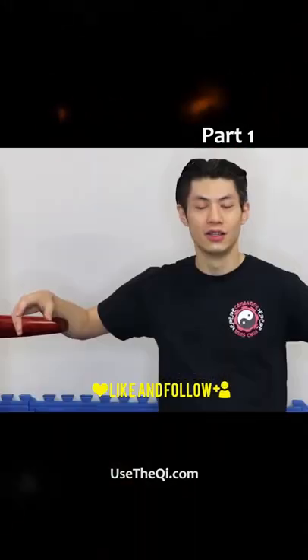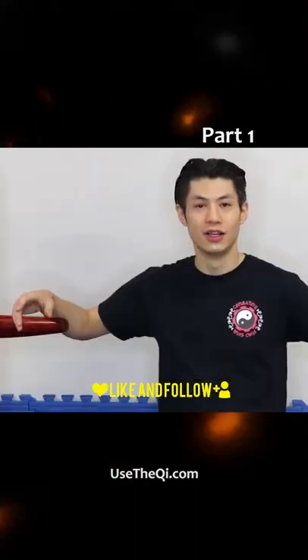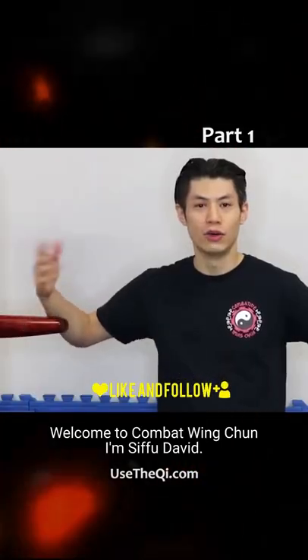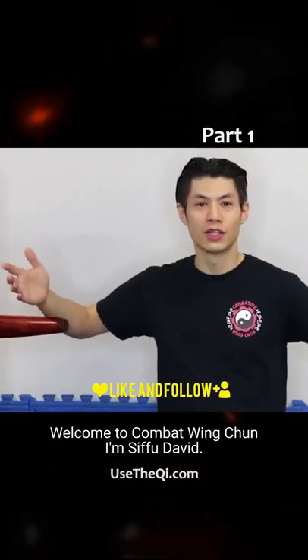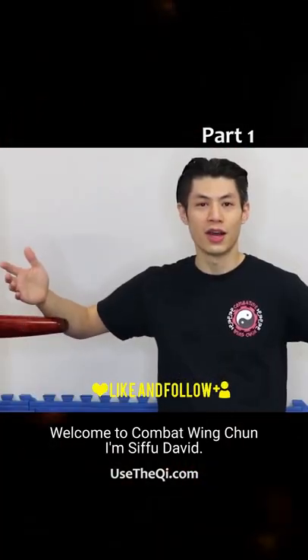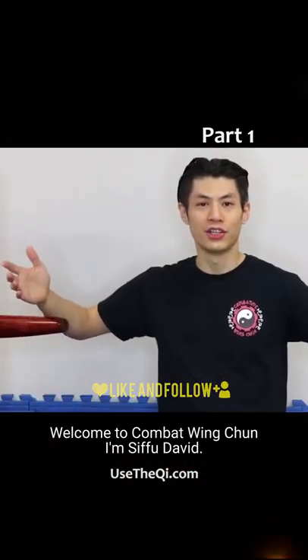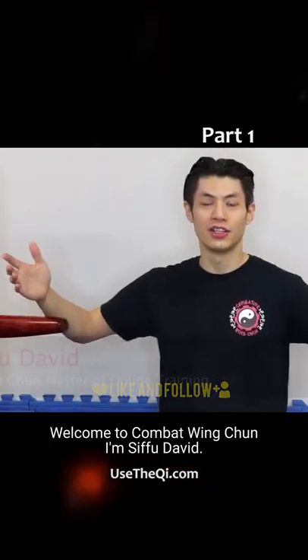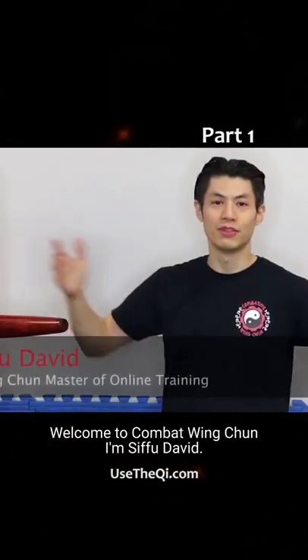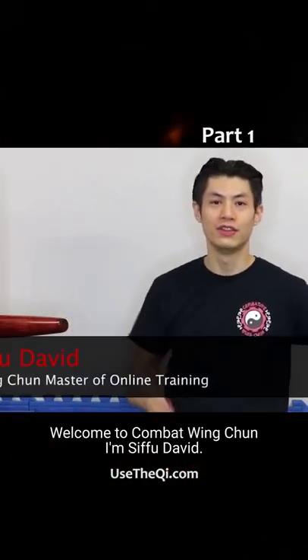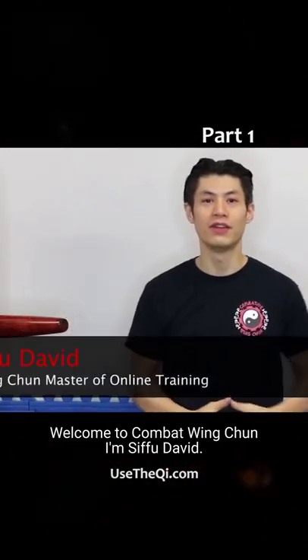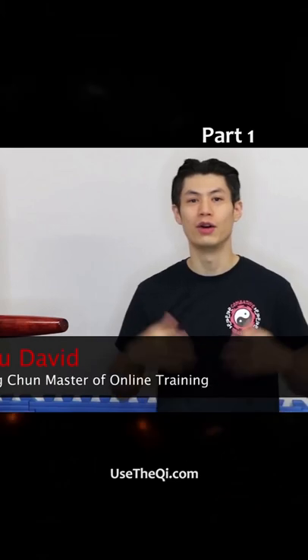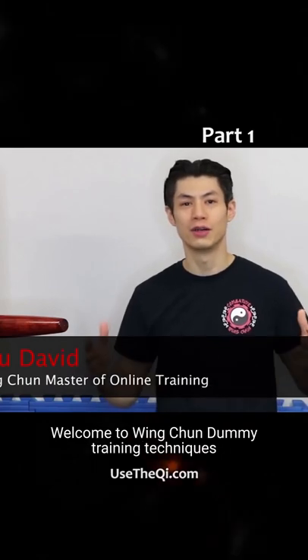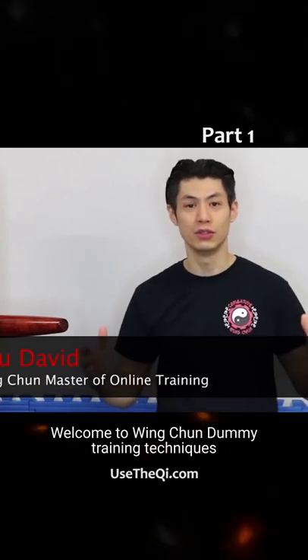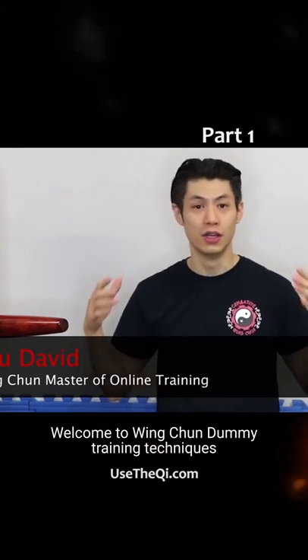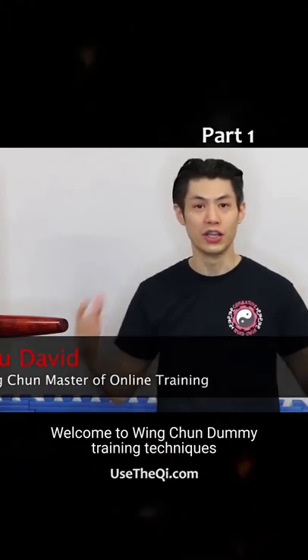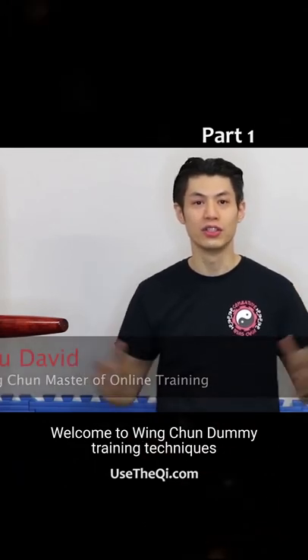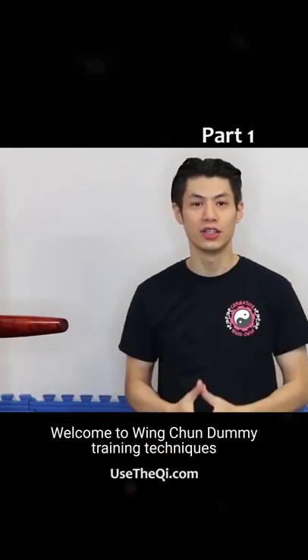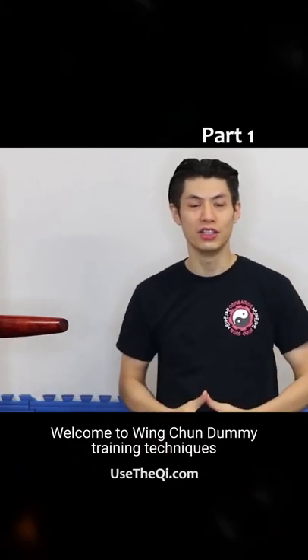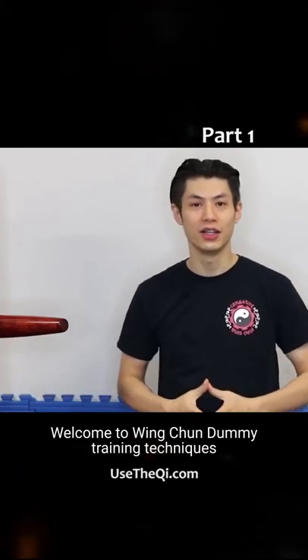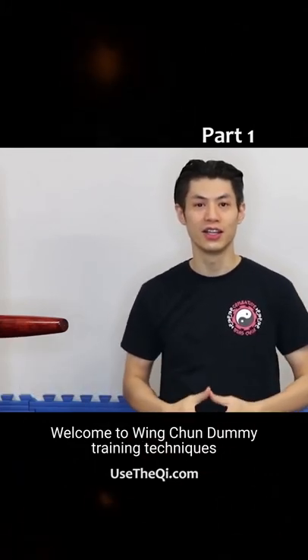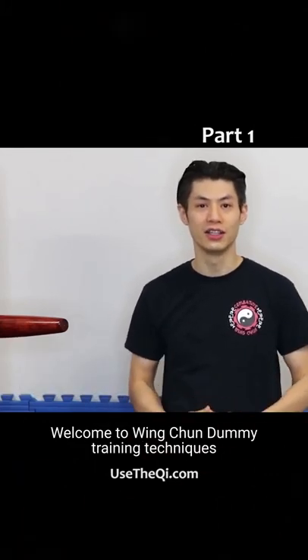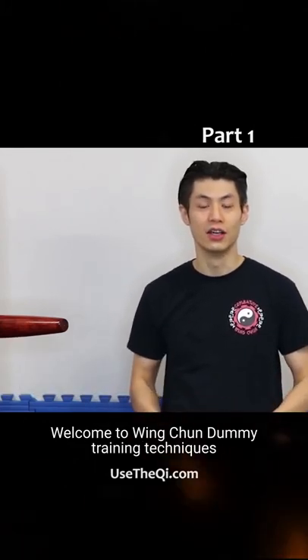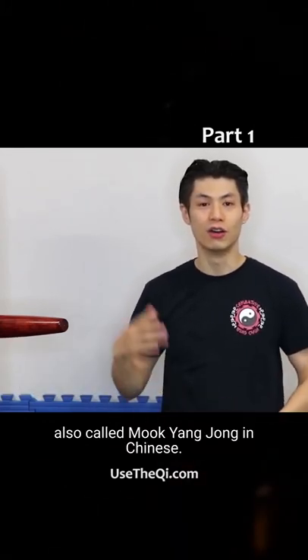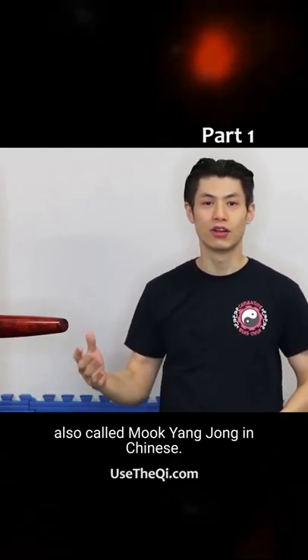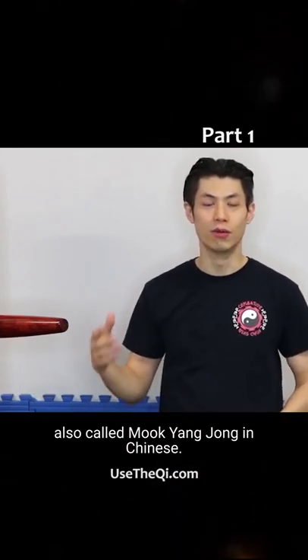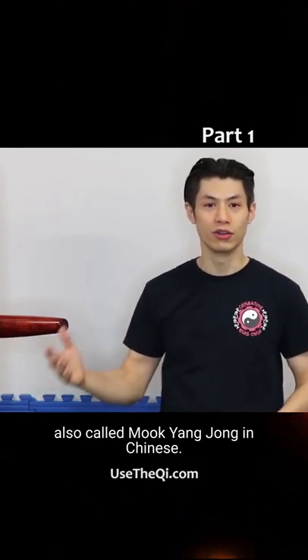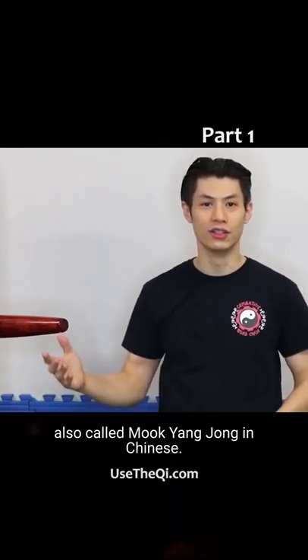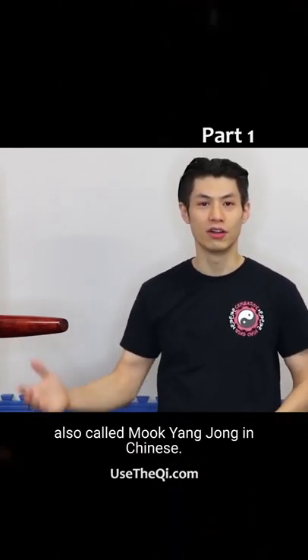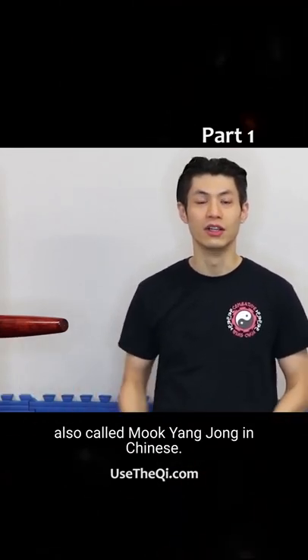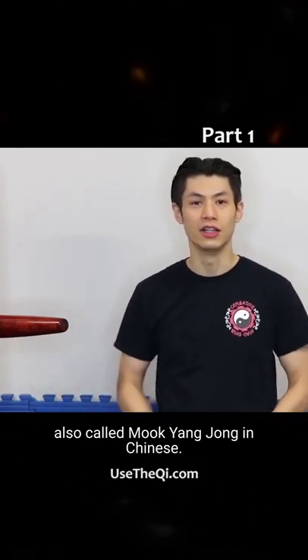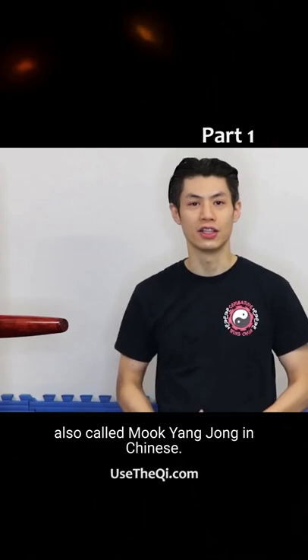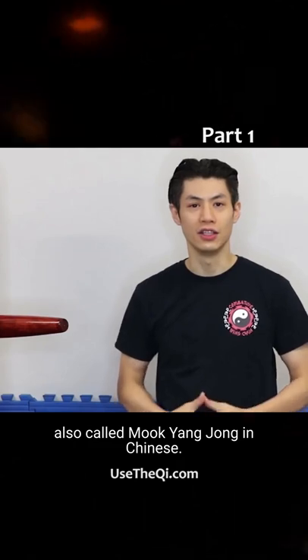Hello, welcome to Combatant Wing Chun. I'm Sifu David. Welcome to Wing Chun dummy training techniques, also called mok yun zhong in Chinese.